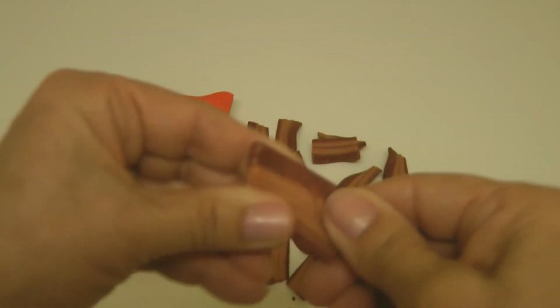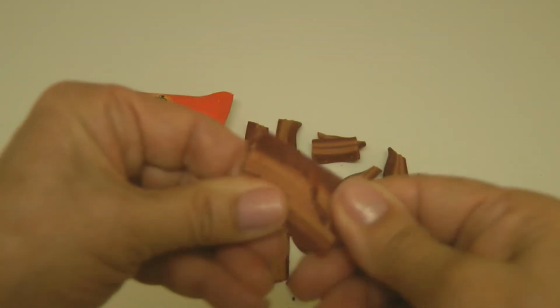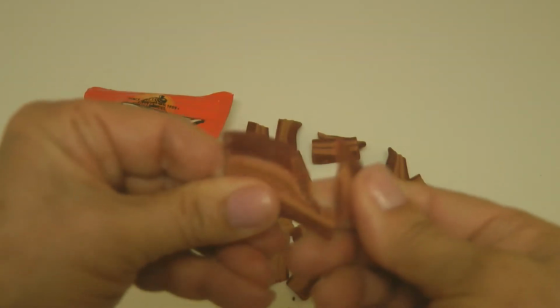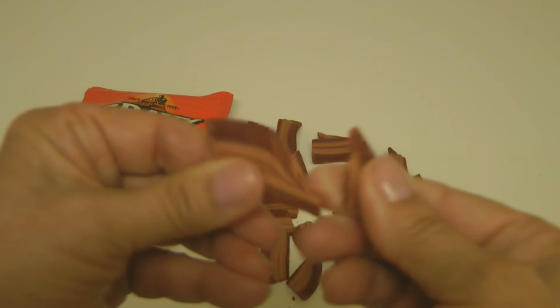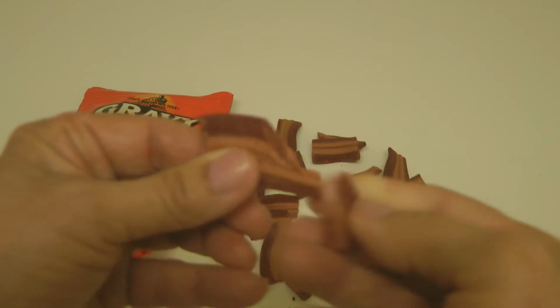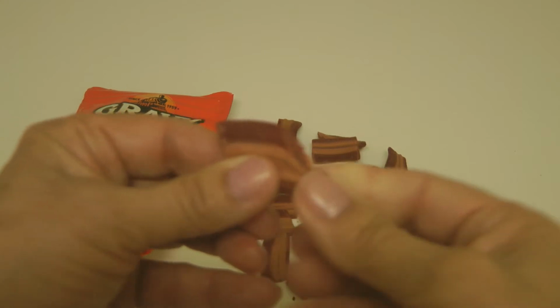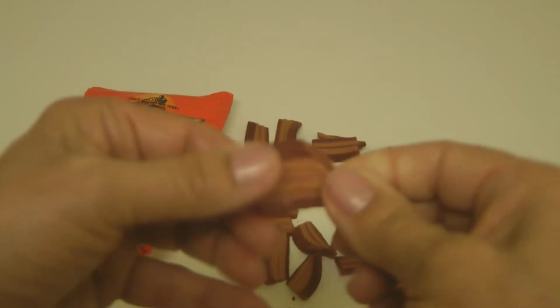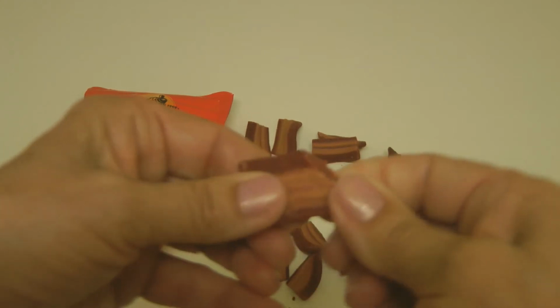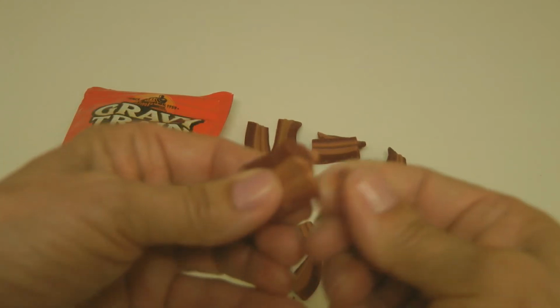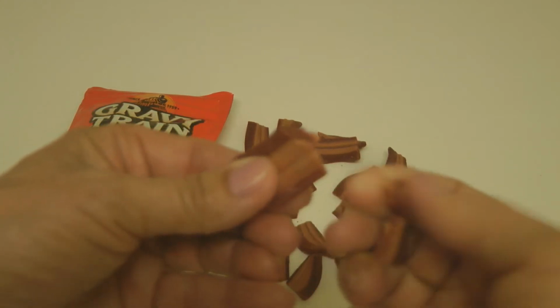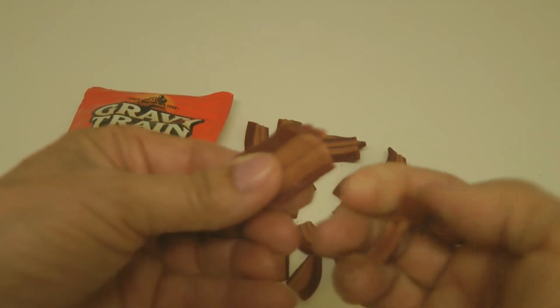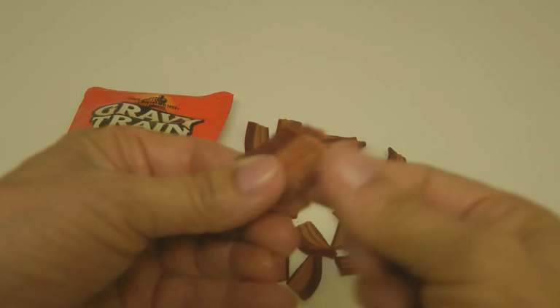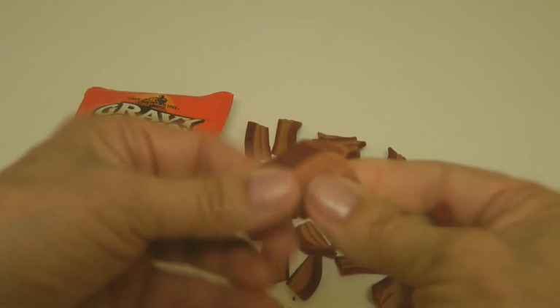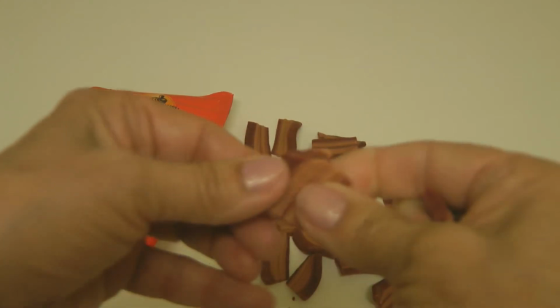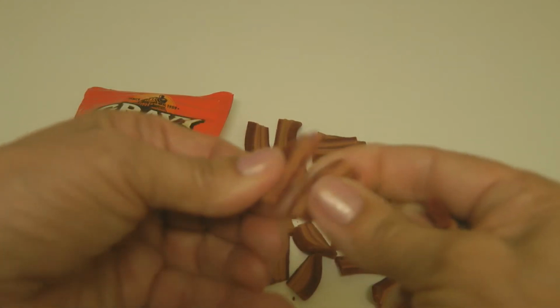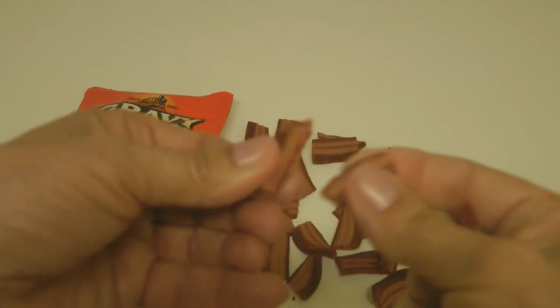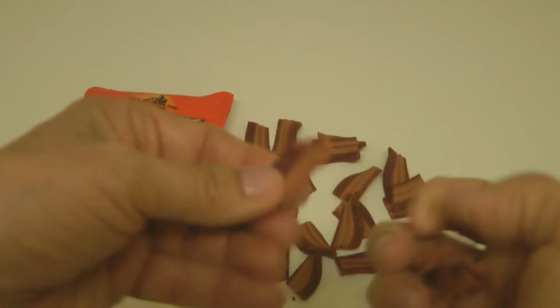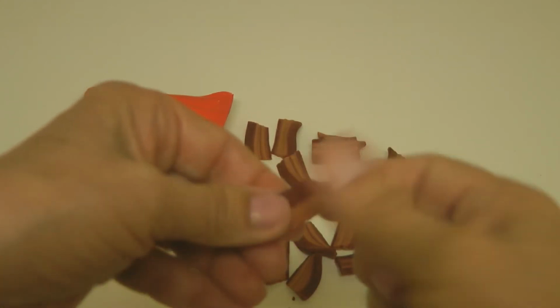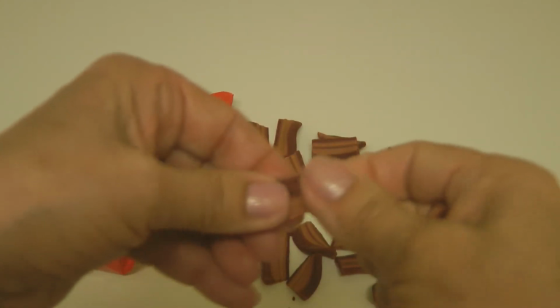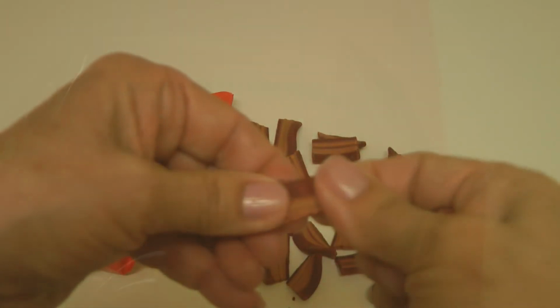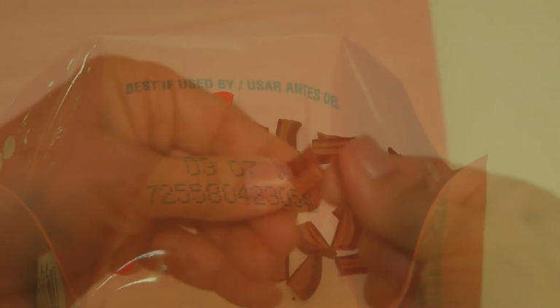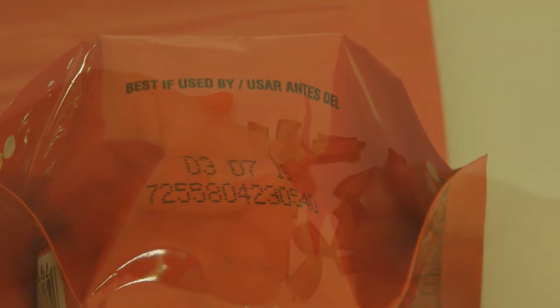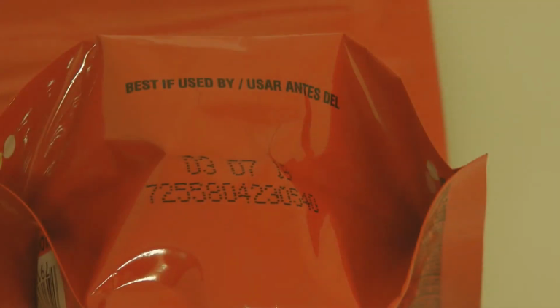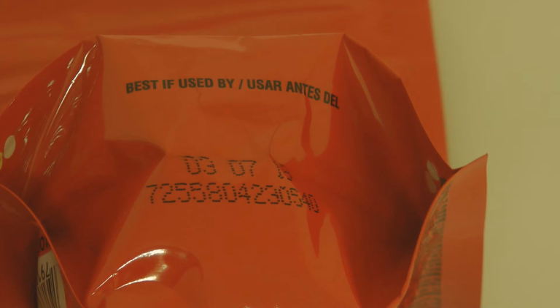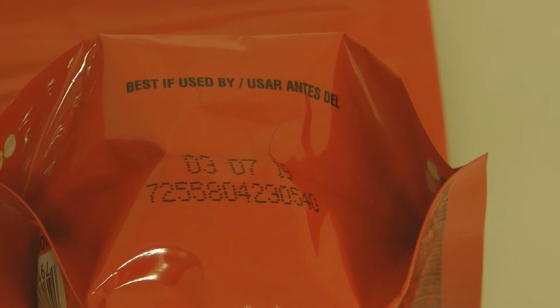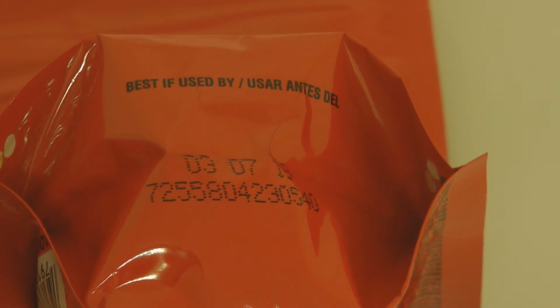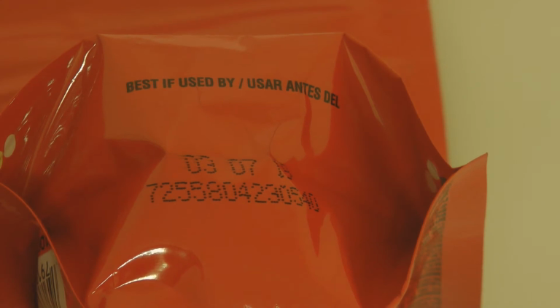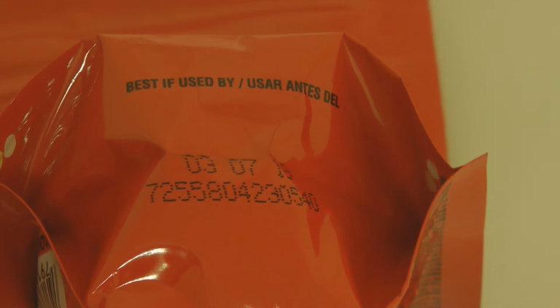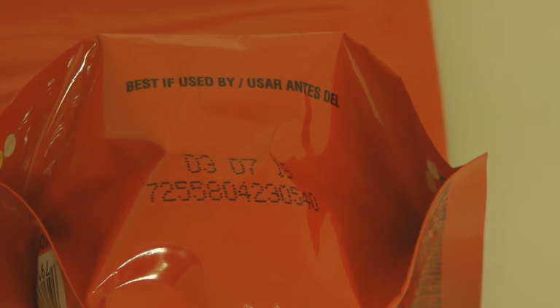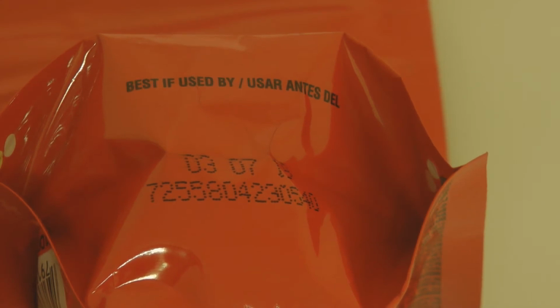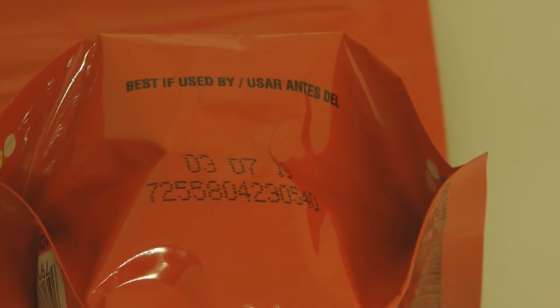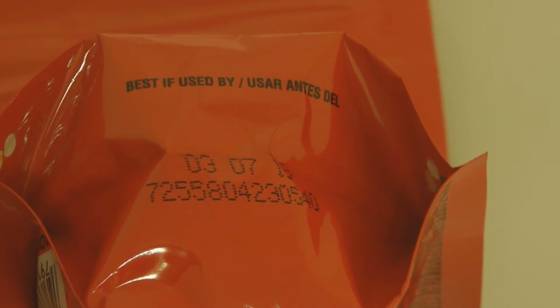They're soft and flexible — you can easily break them up if you have a small dog or if you just want to use little bits for training treats. Always look for the best buy or sell-by dates so you're always buying fresh treats for your dog.